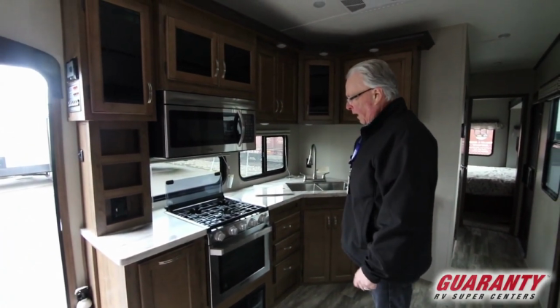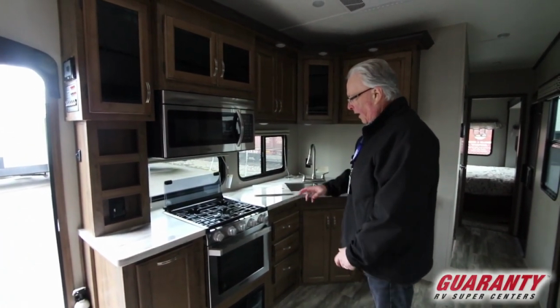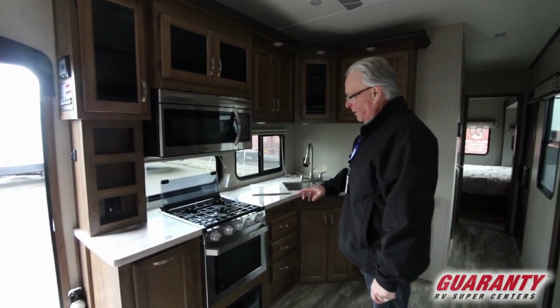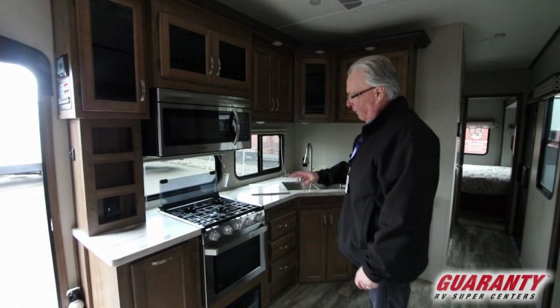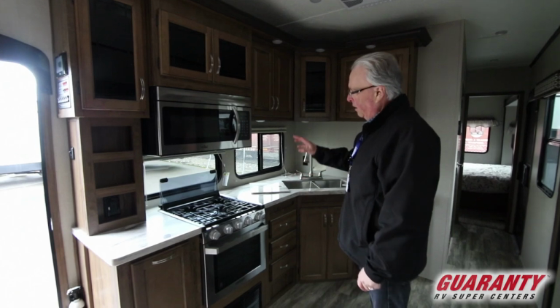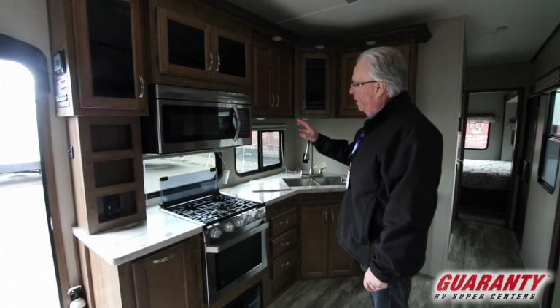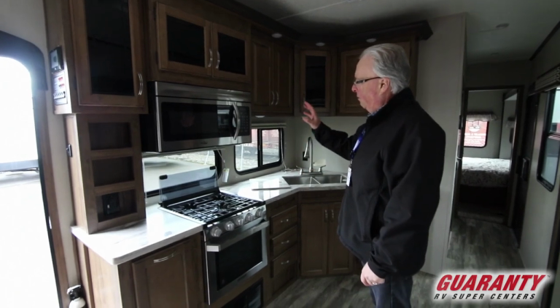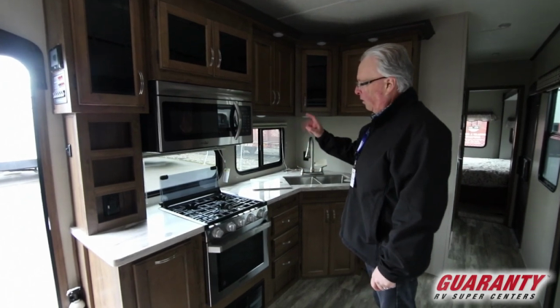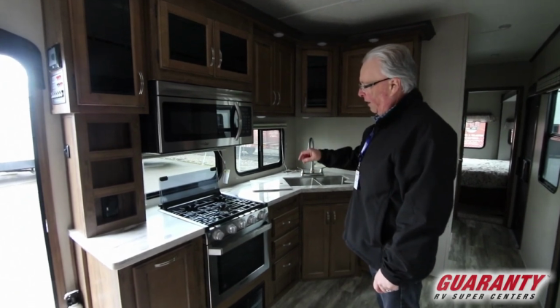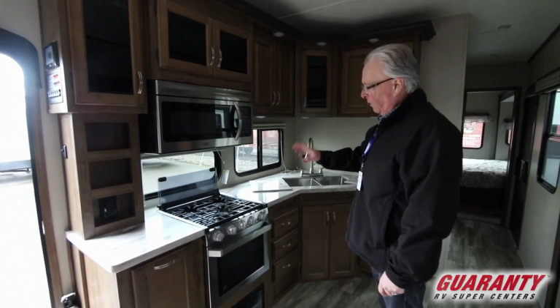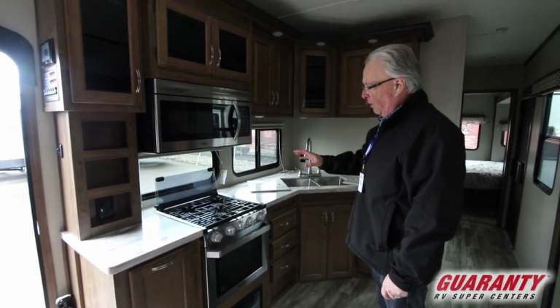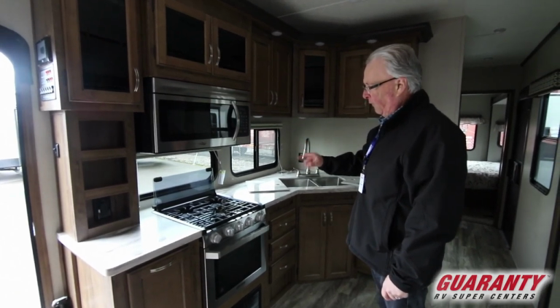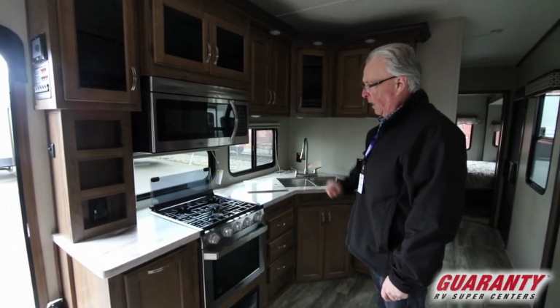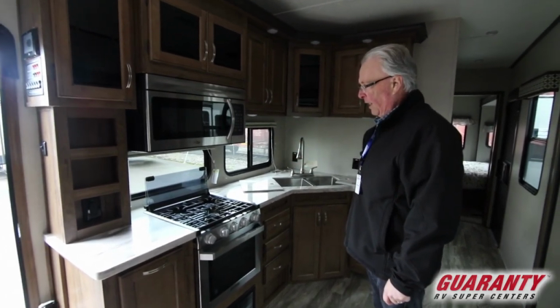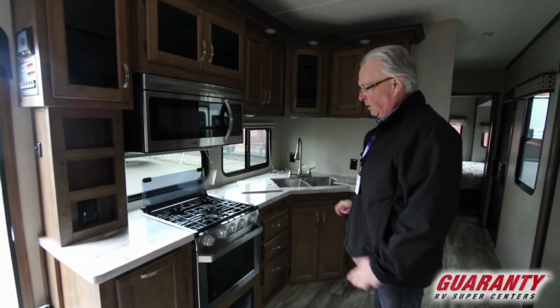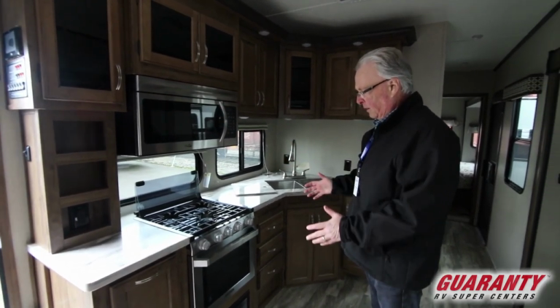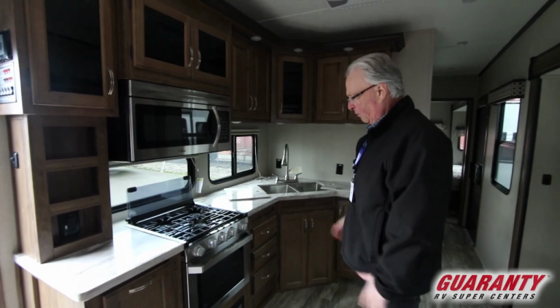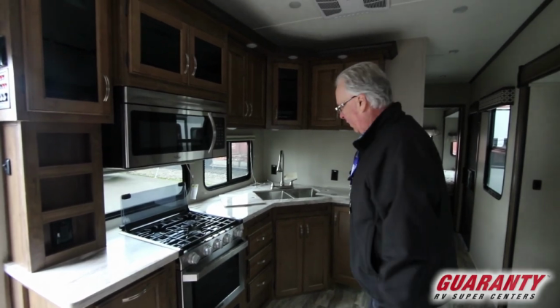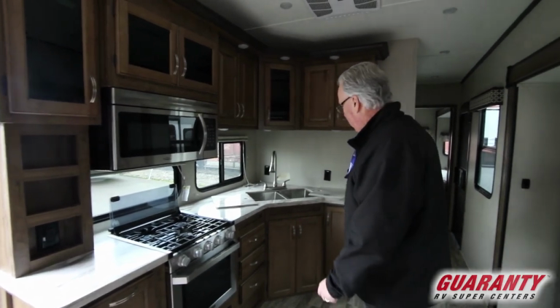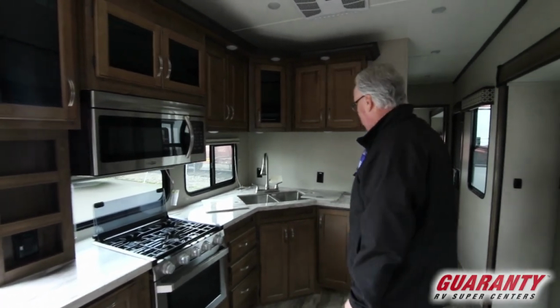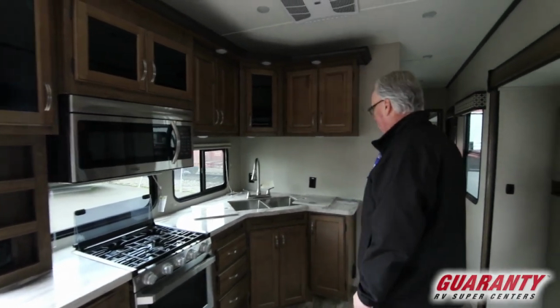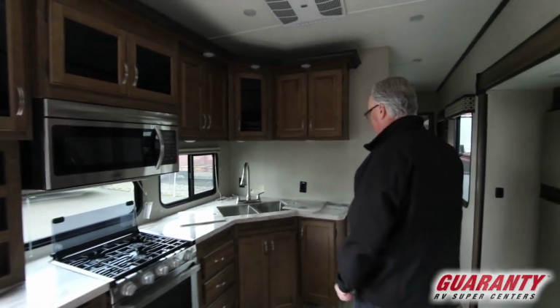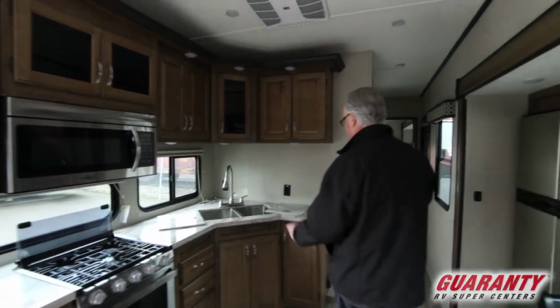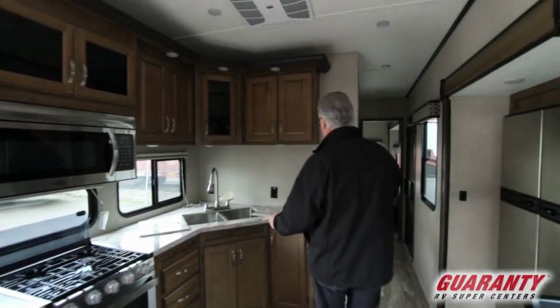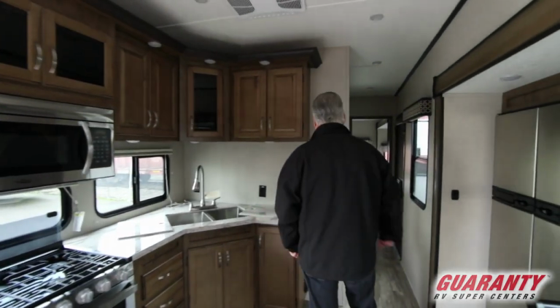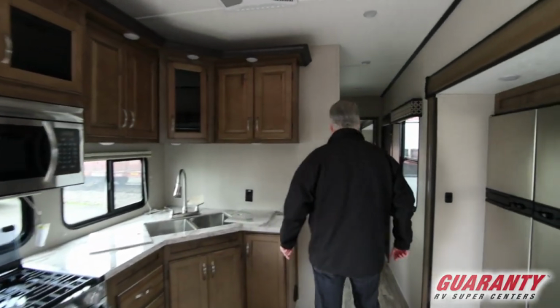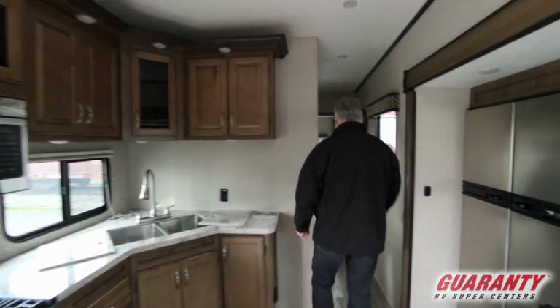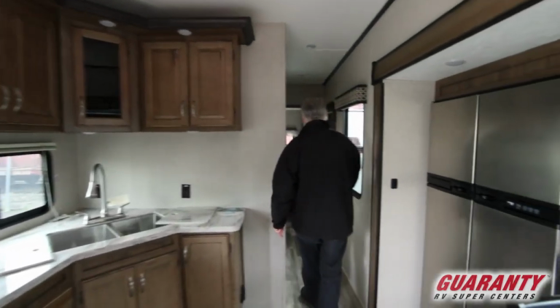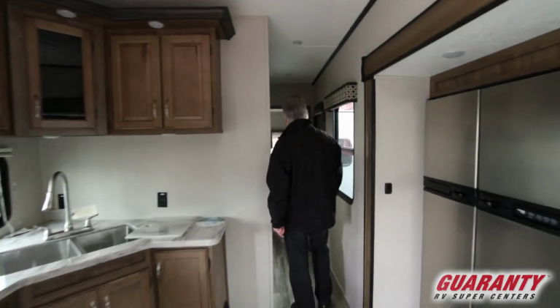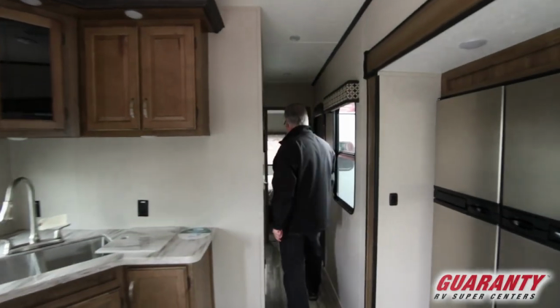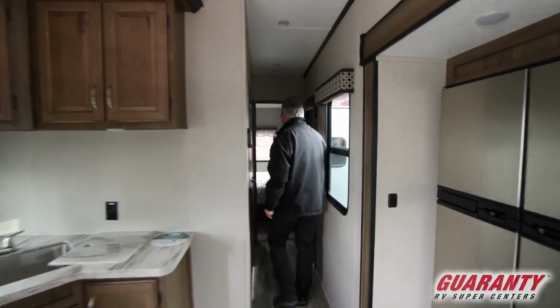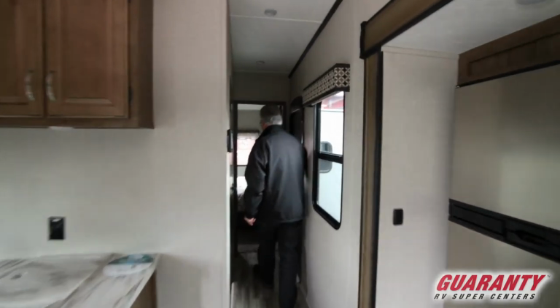You've got a nice oven, microwave, and three burner Furion range. This is the upgraded new style range with a double bowl sink in the kitchen area.